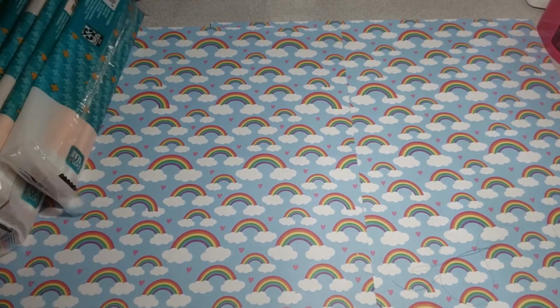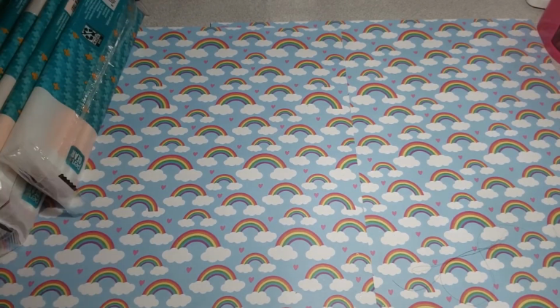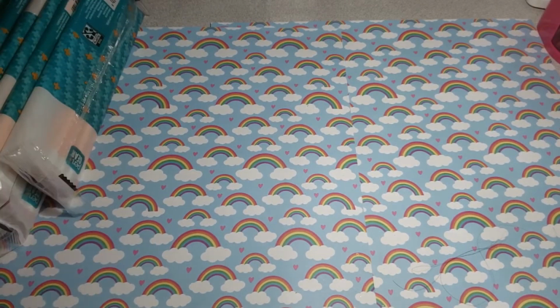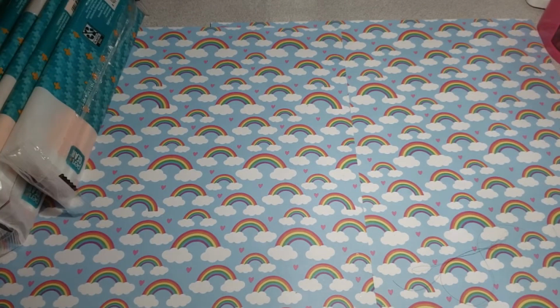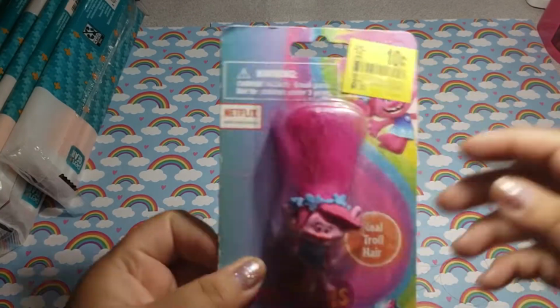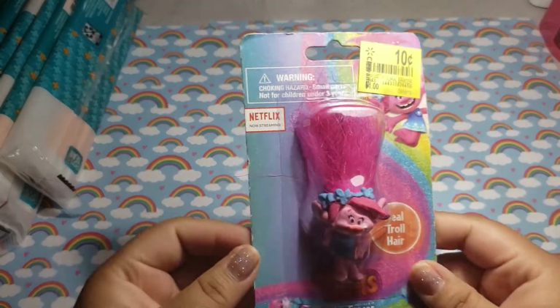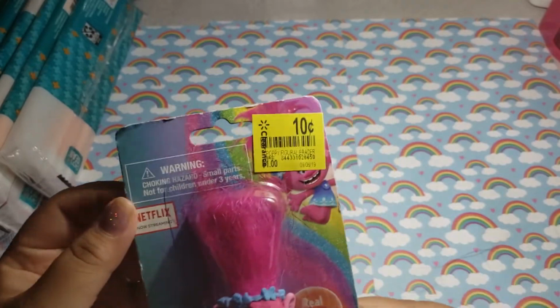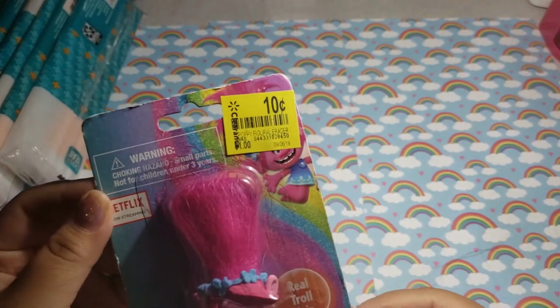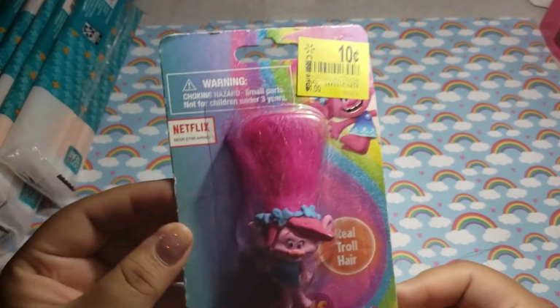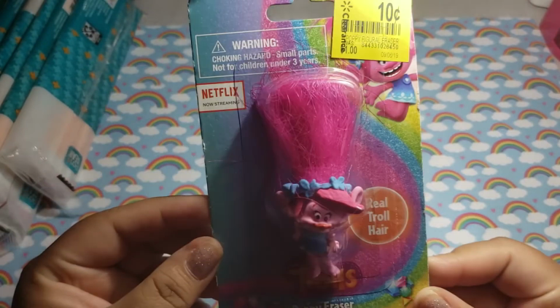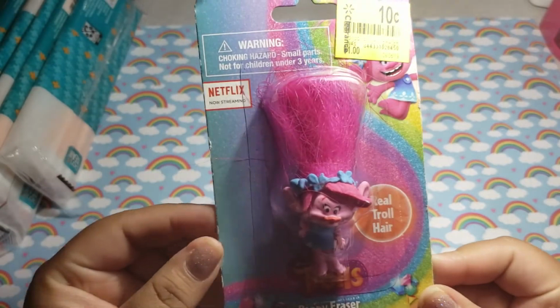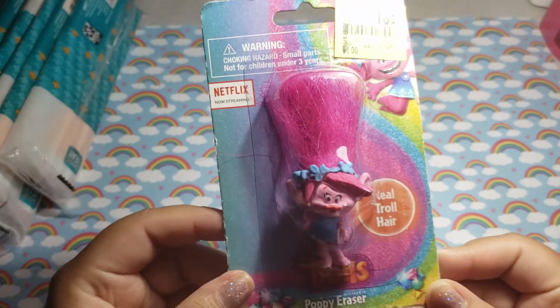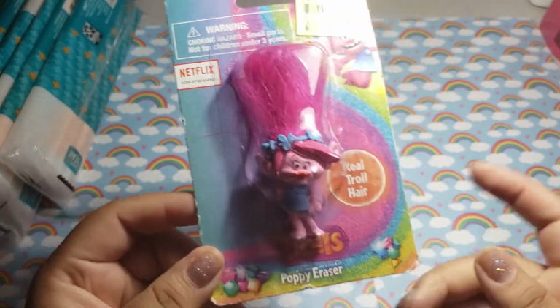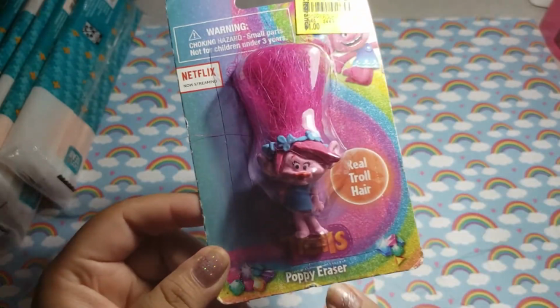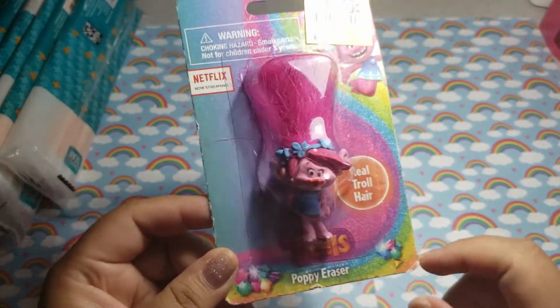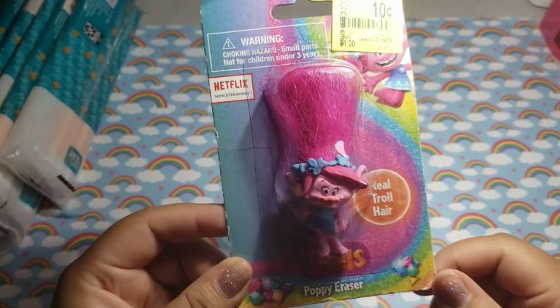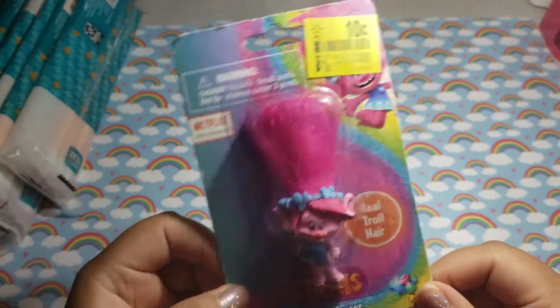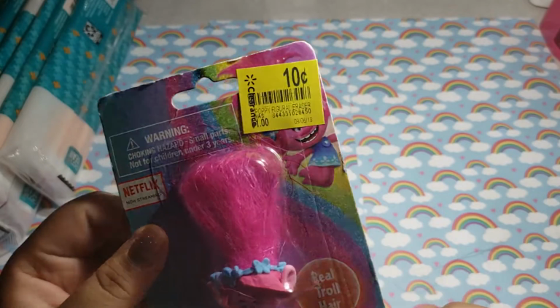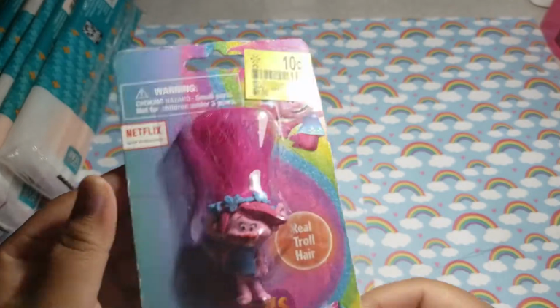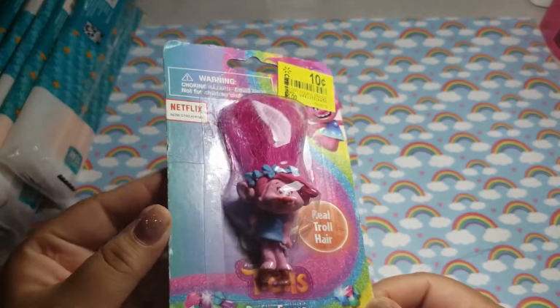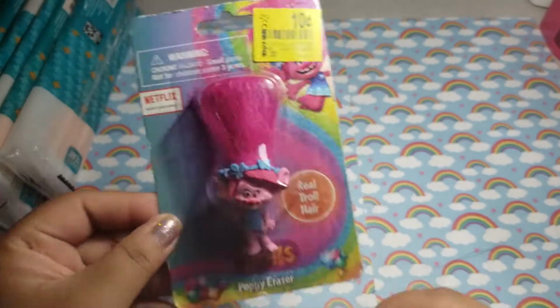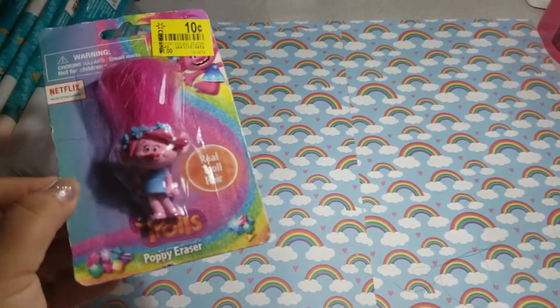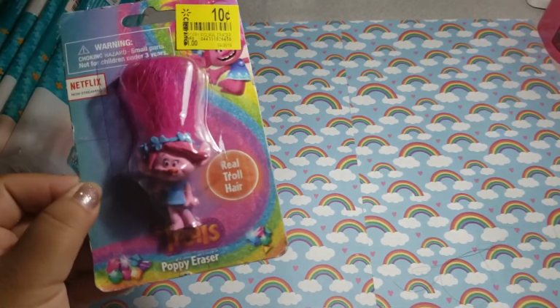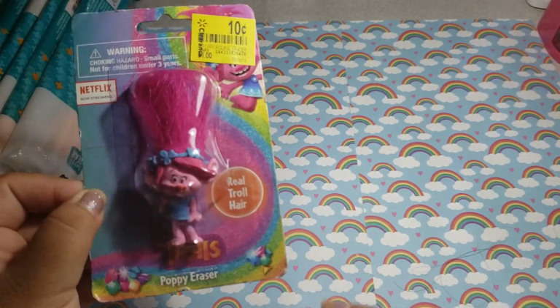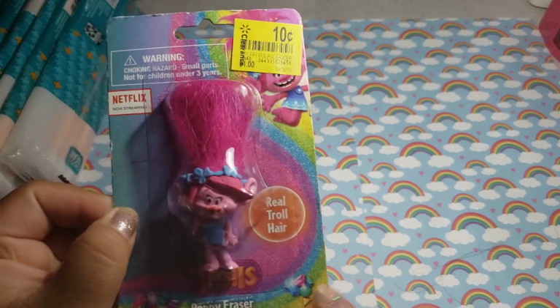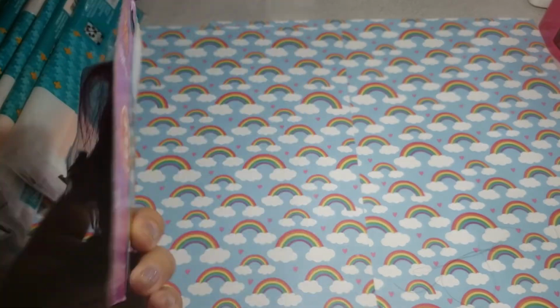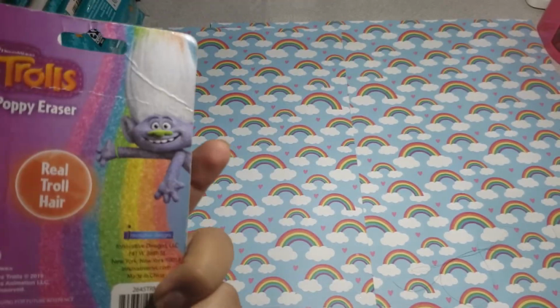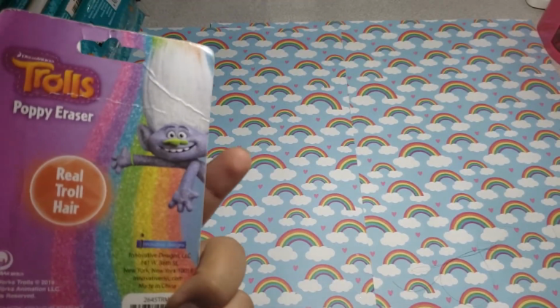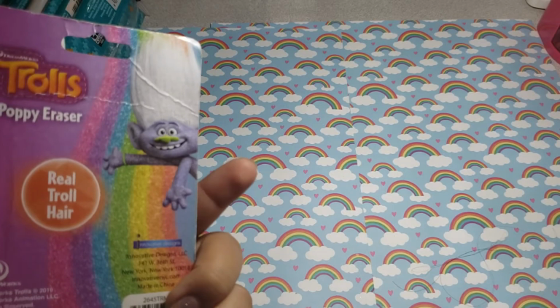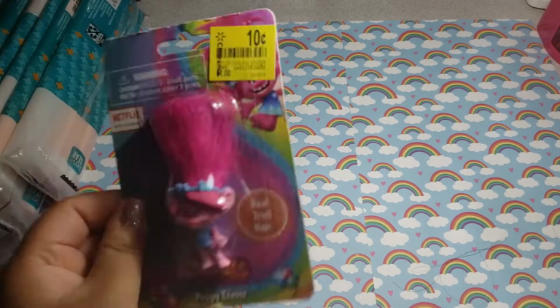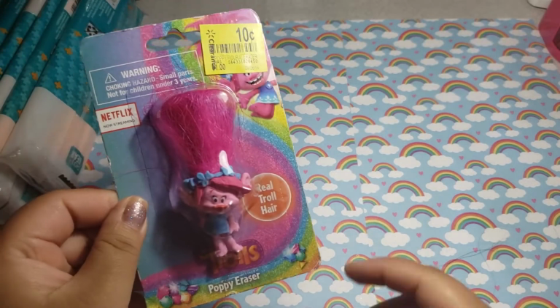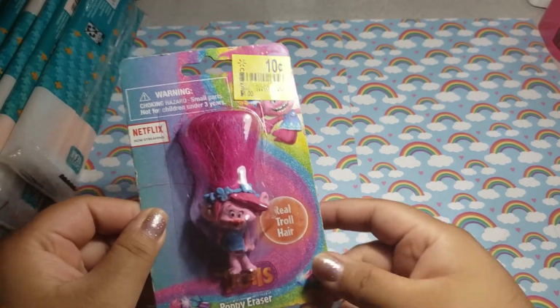And then I found this cute eraser for $0.10. It's the little Poppy eraser from the Trolls. I thought it was super cute. I could throw it in for a stocking stuffer. So yeah, got that one.